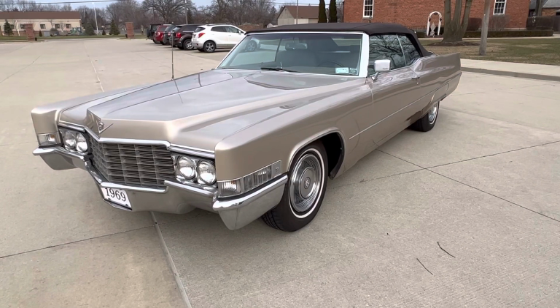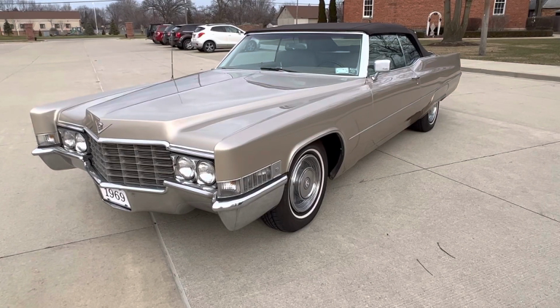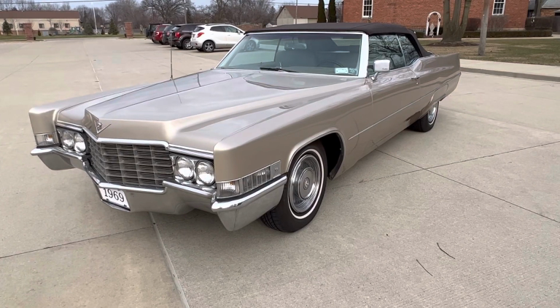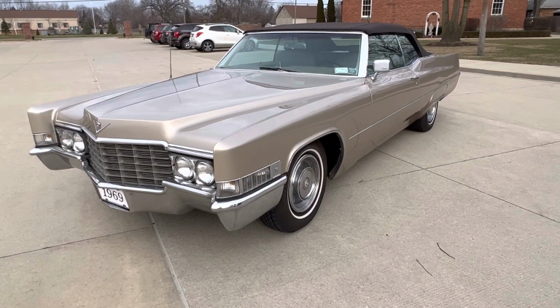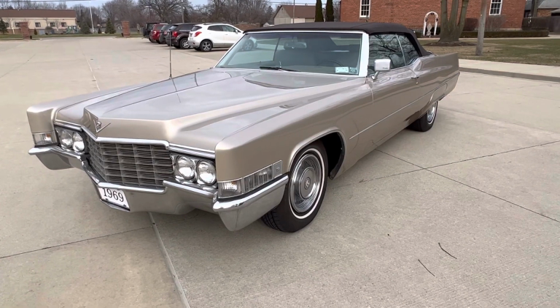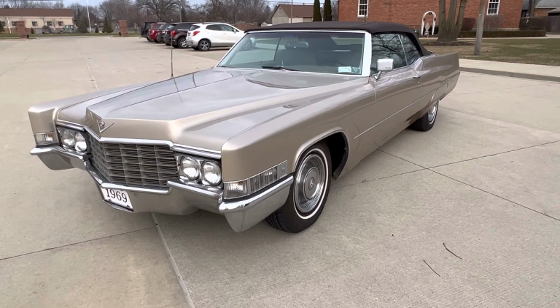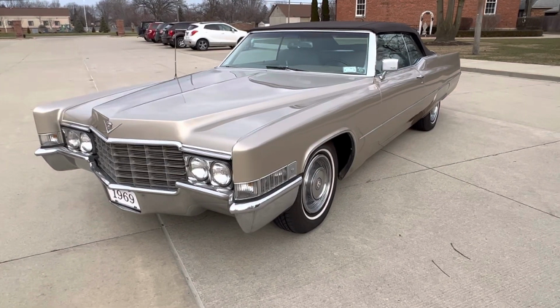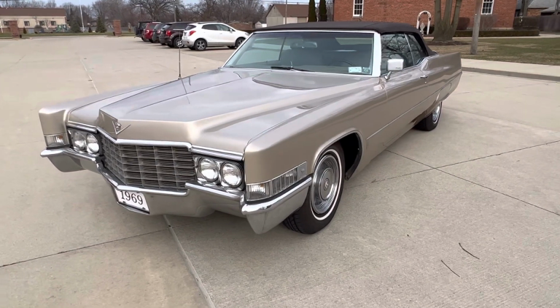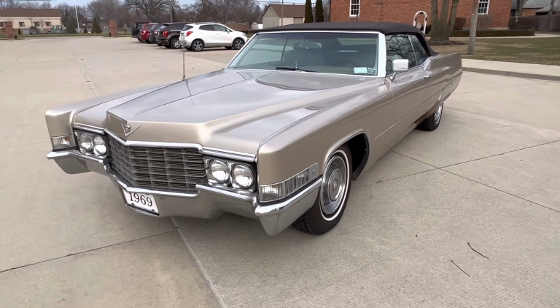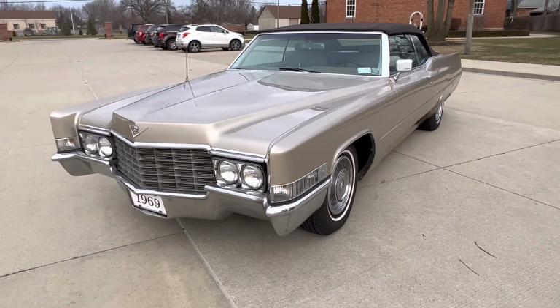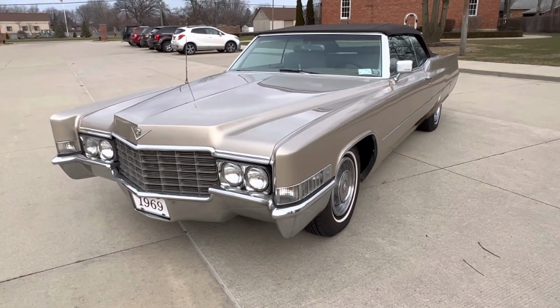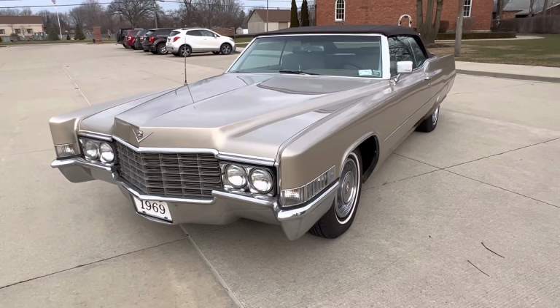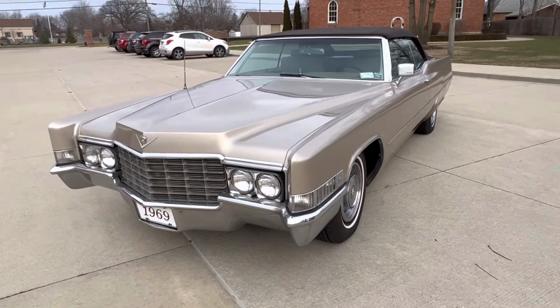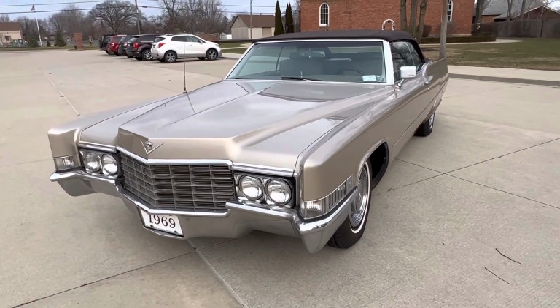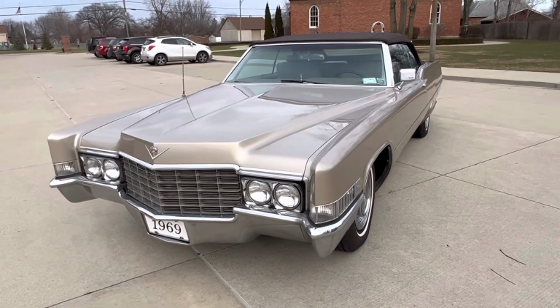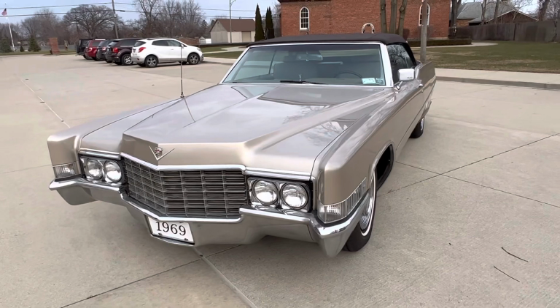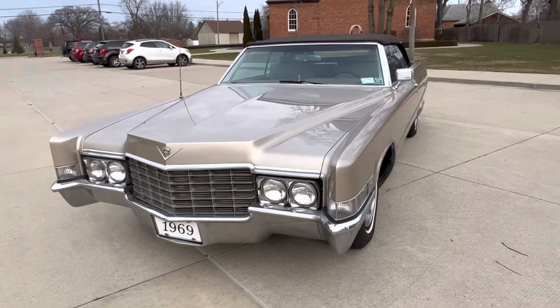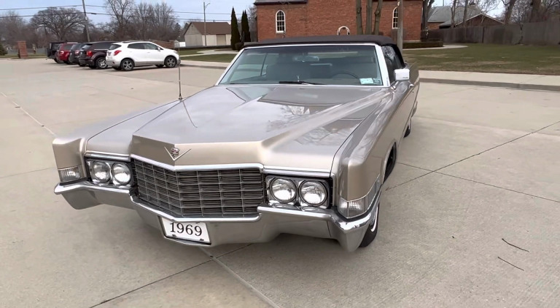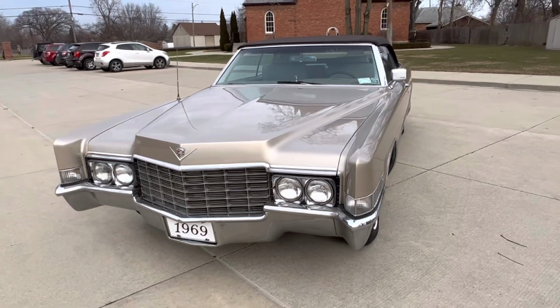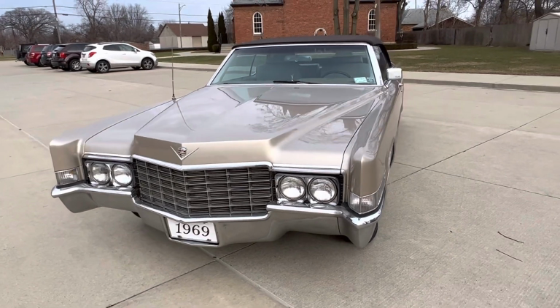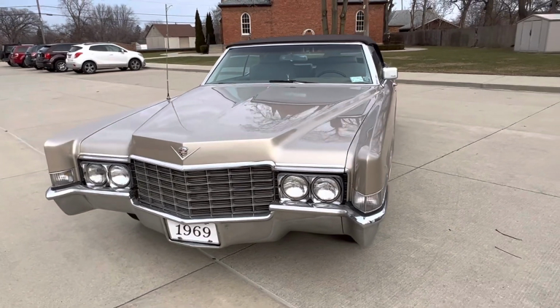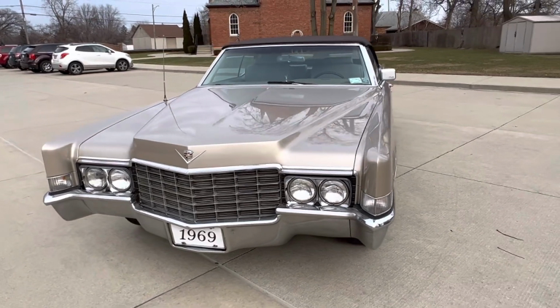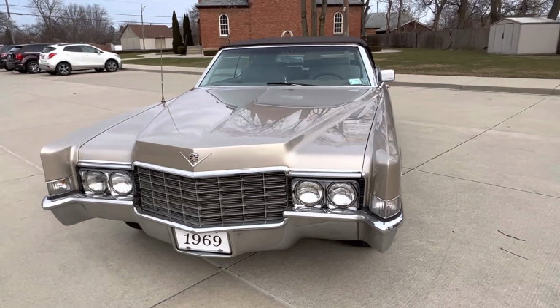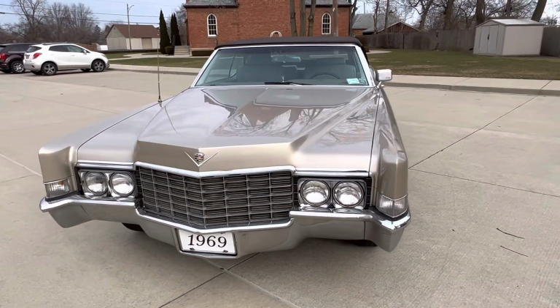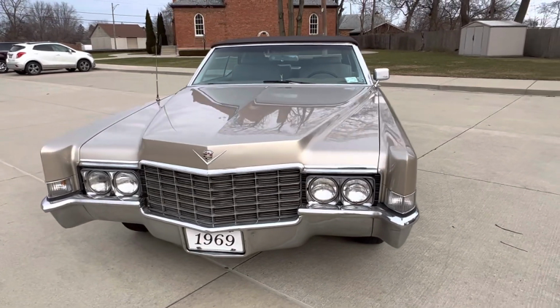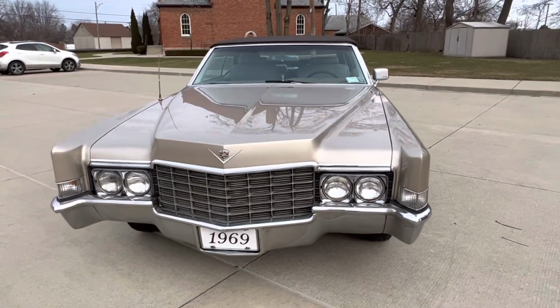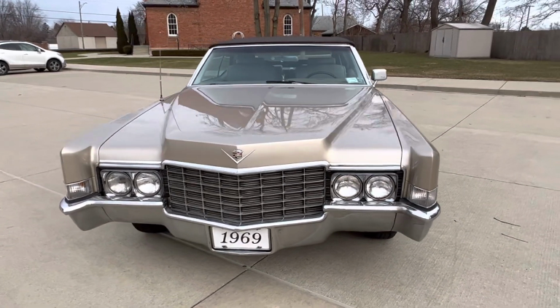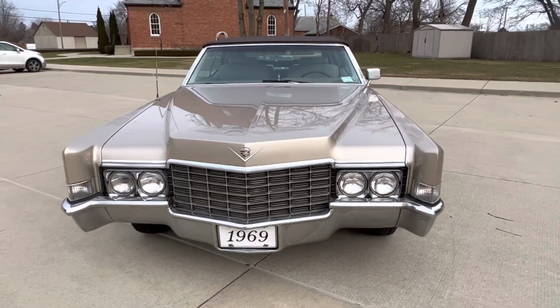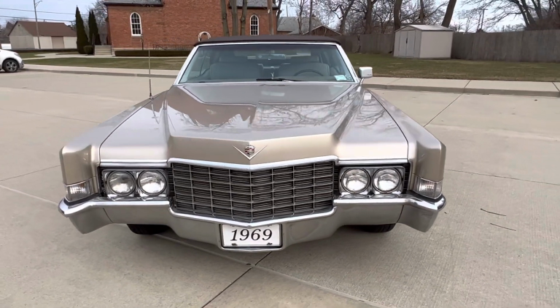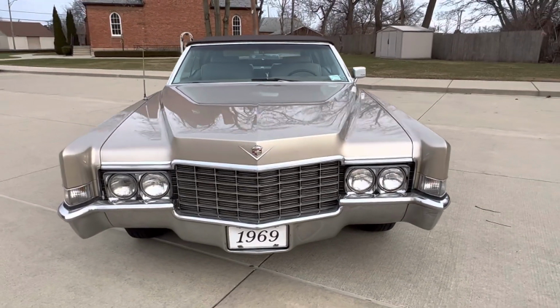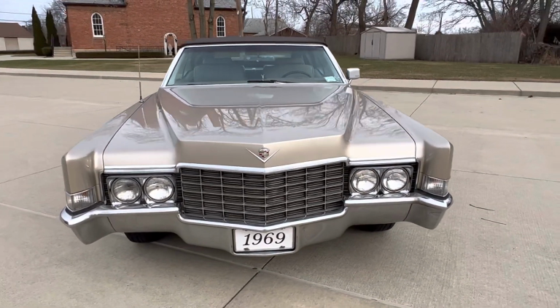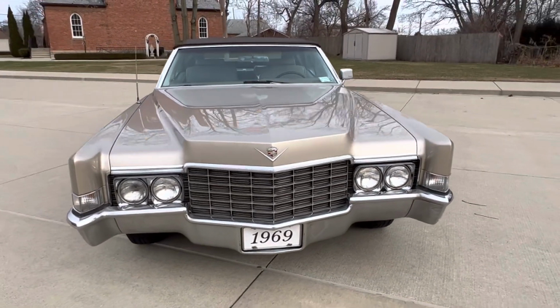Hello everyone, Dave here from Showdown. Let's take a little walk around a 1969 DeVille Cadillac convertible we've got here. Beautiful car, really runs and drives nice.